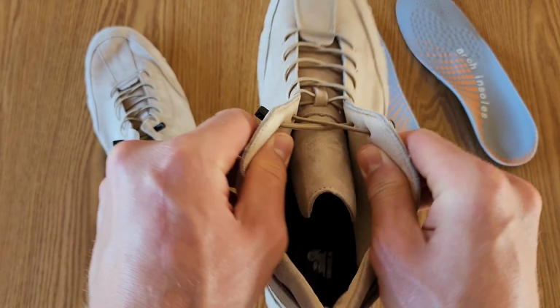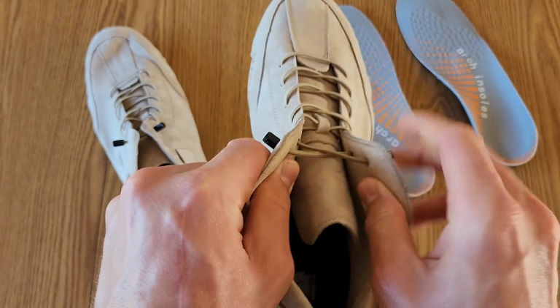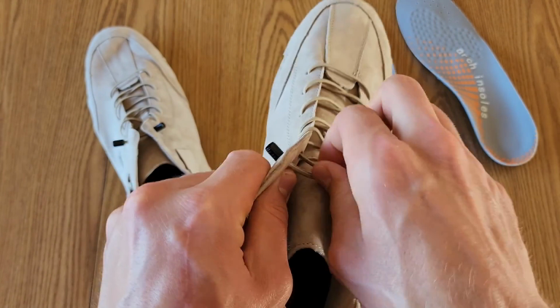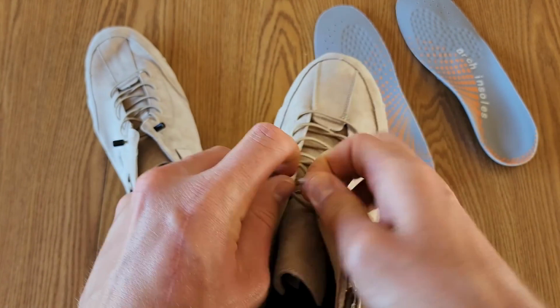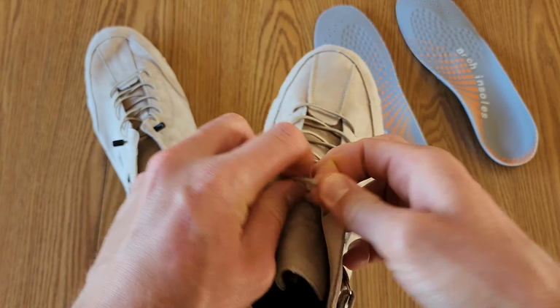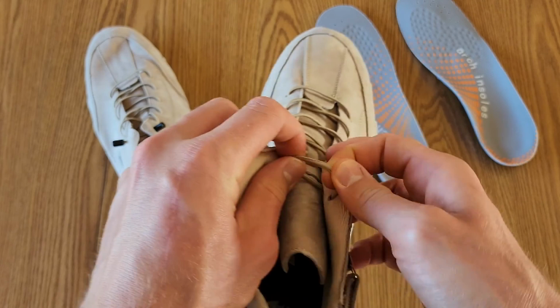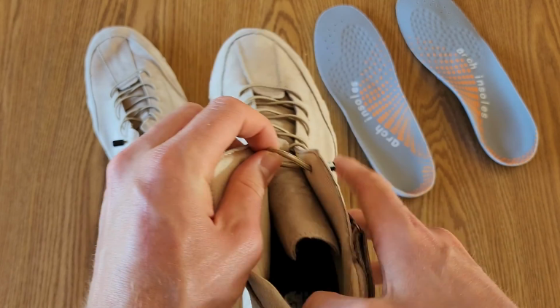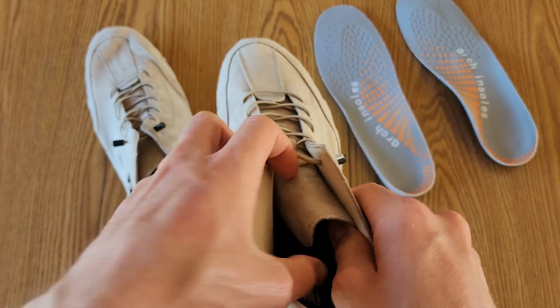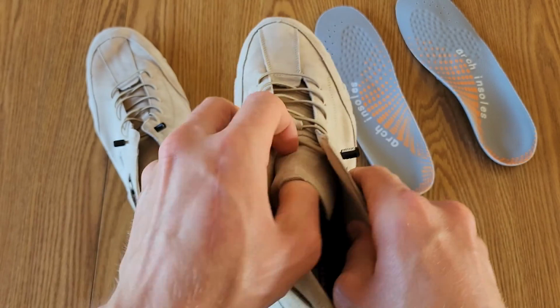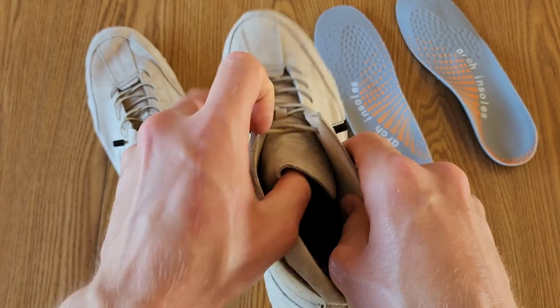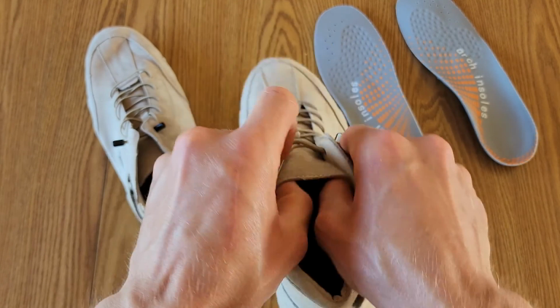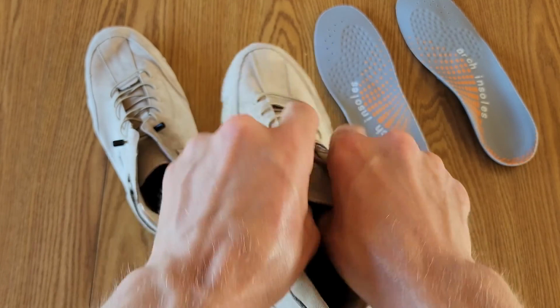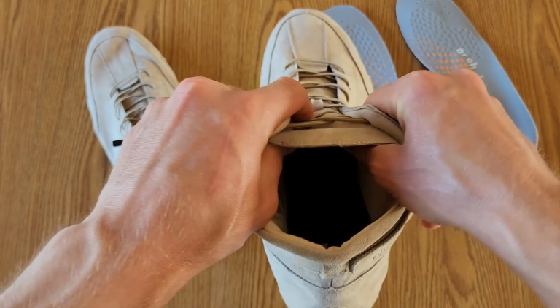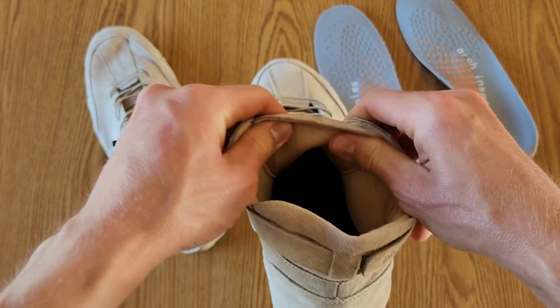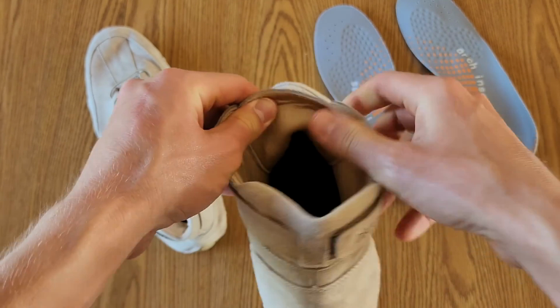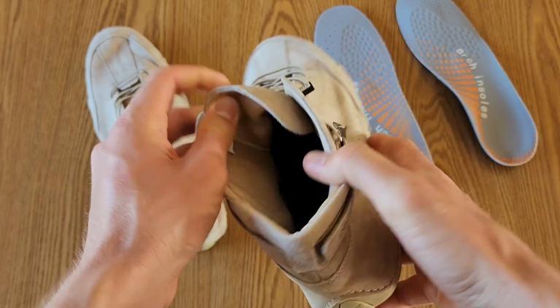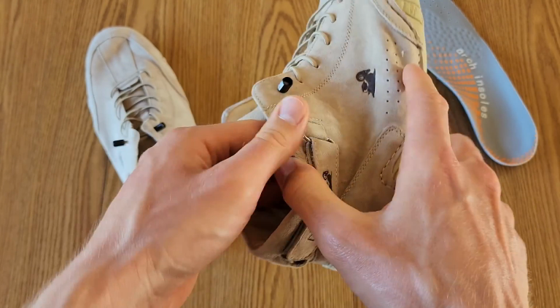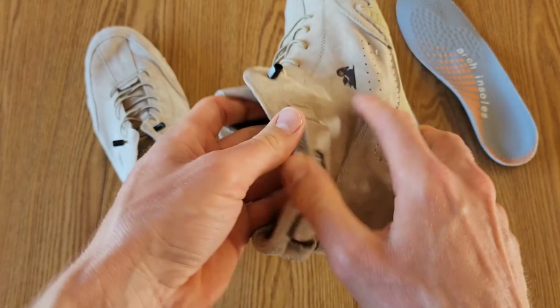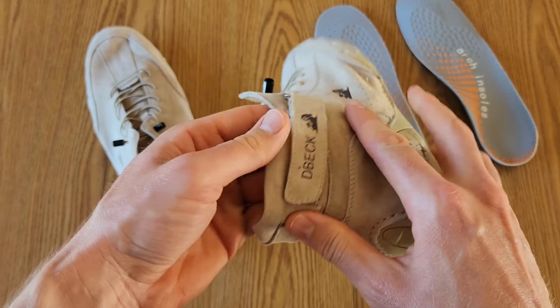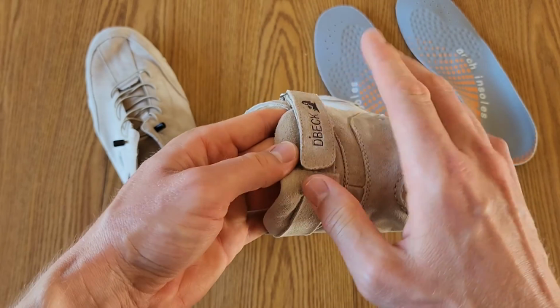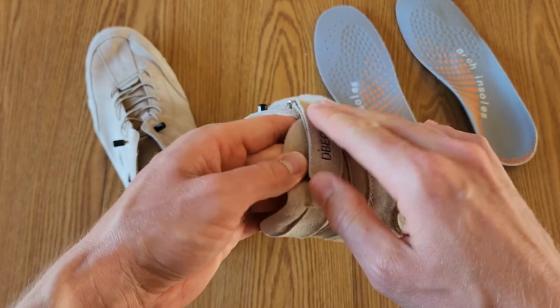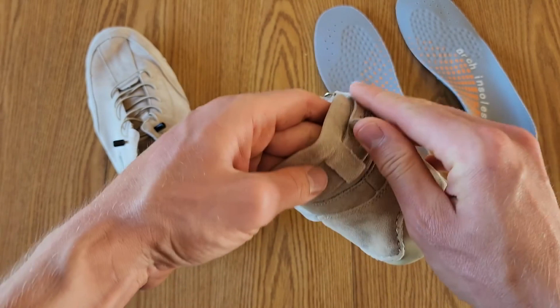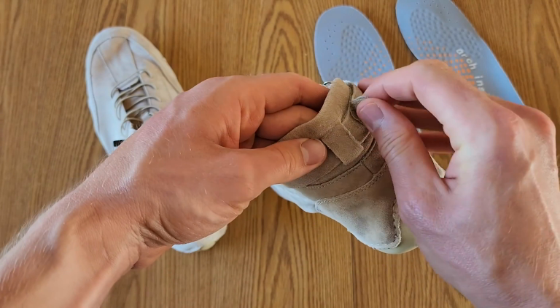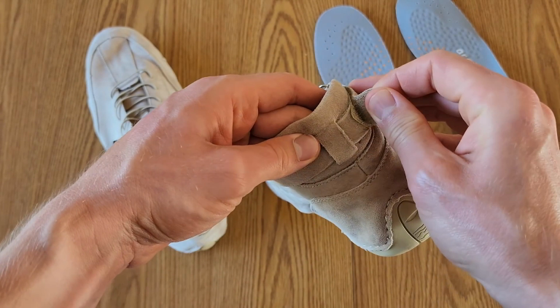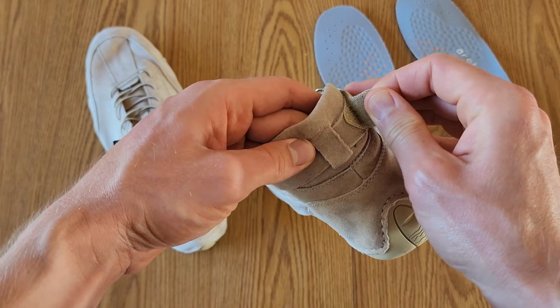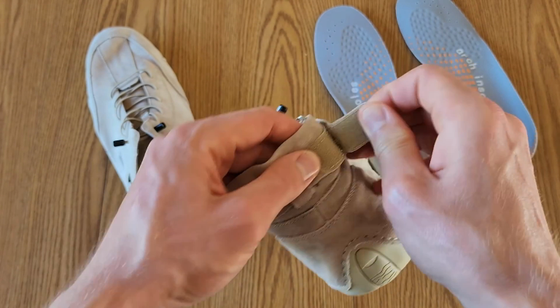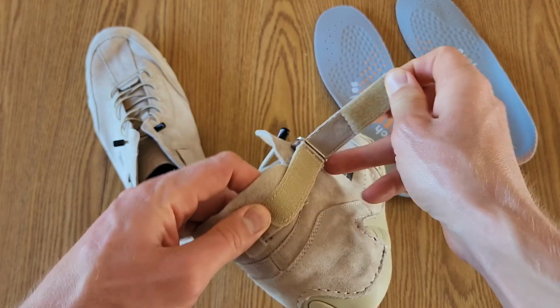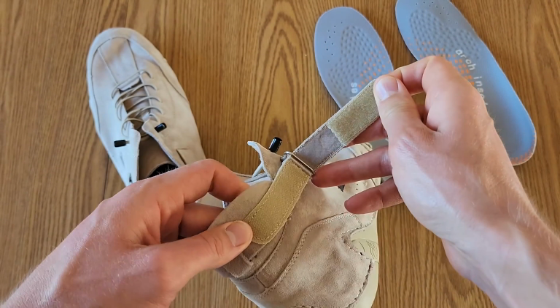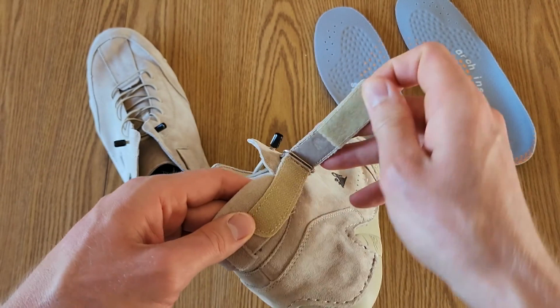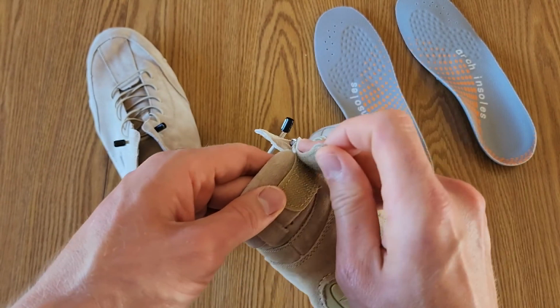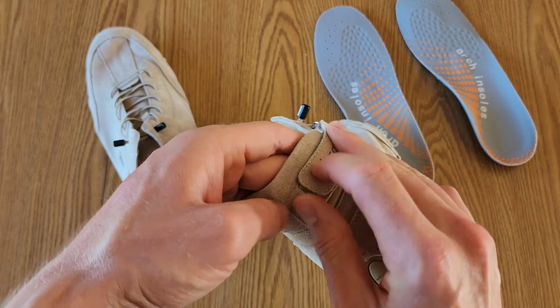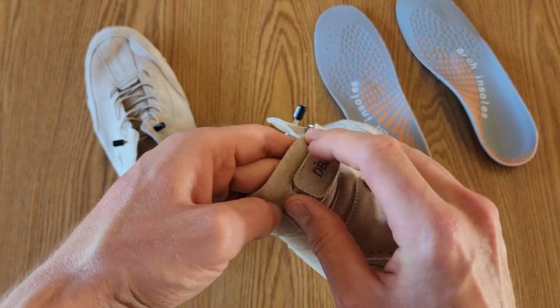They've got stretchy elastic laces, so you're not going to have to worry about tying them. And if you want to really get these tight, they have a strap here as well. You can just pull and tighten that.